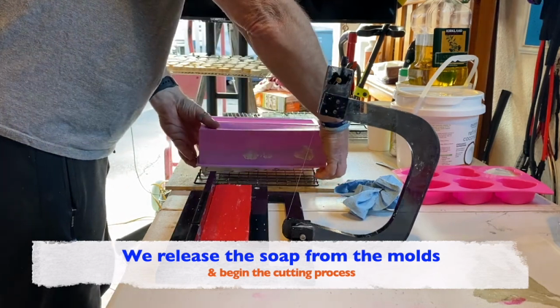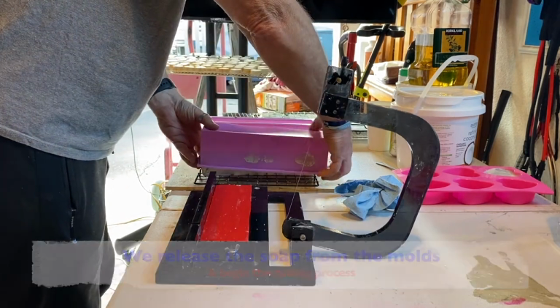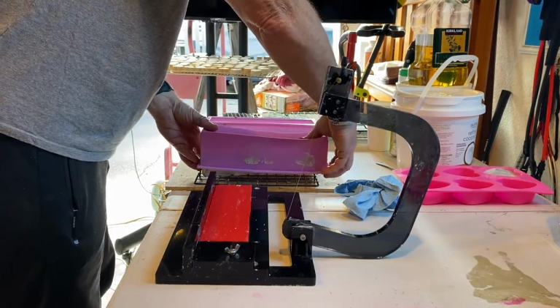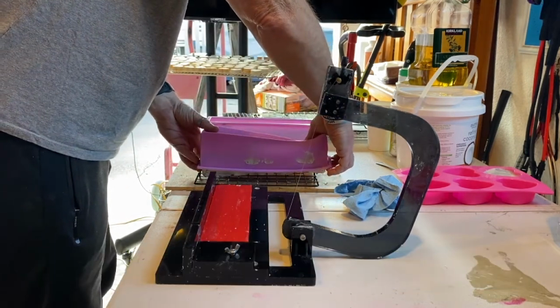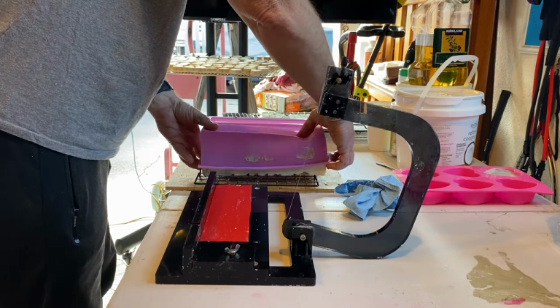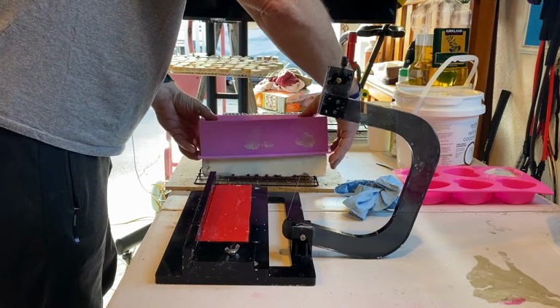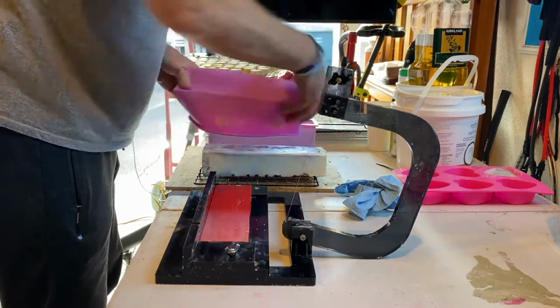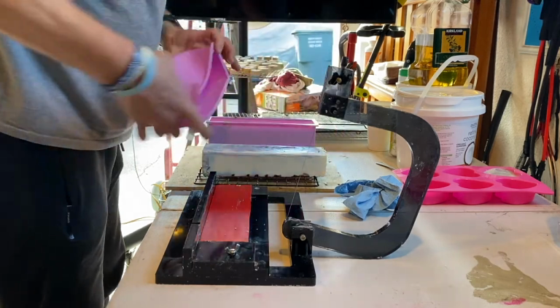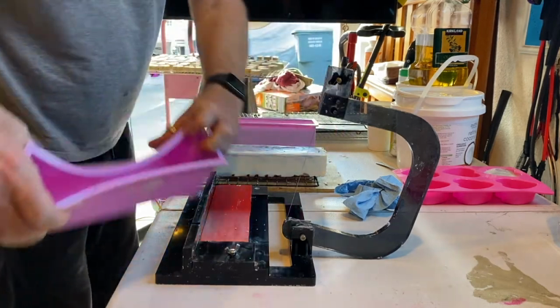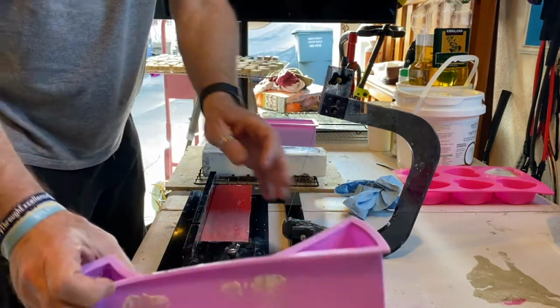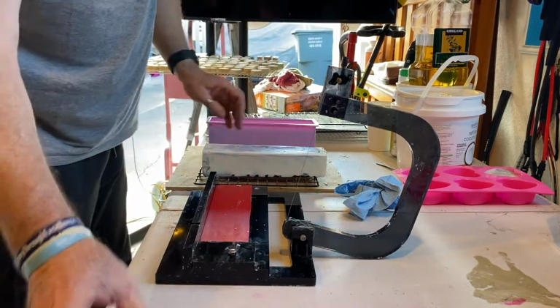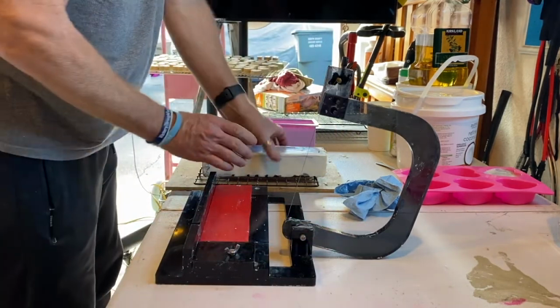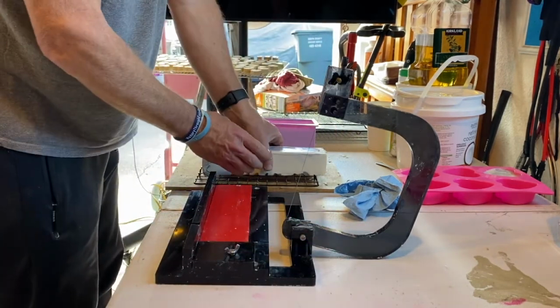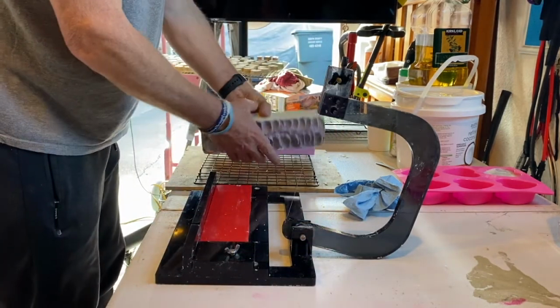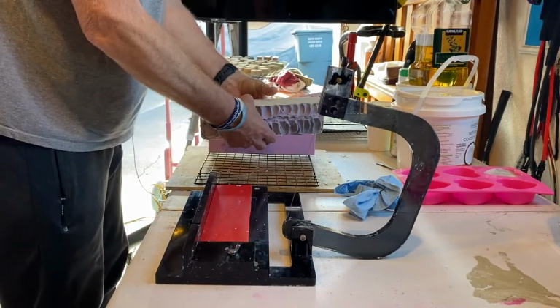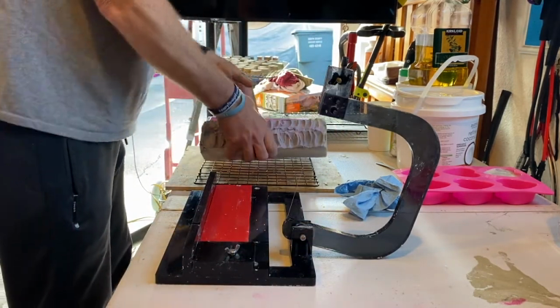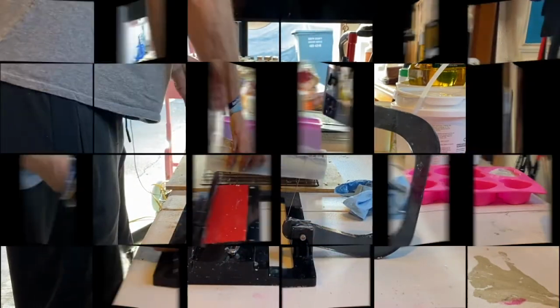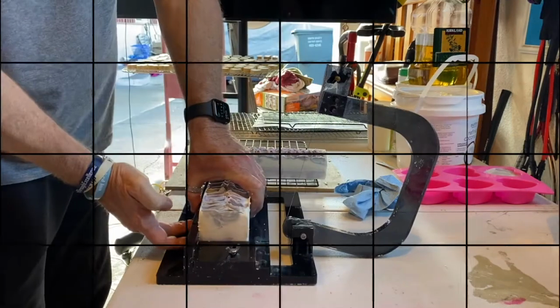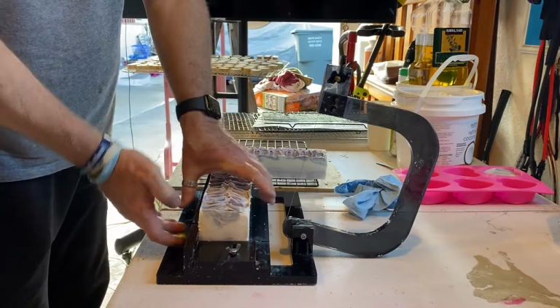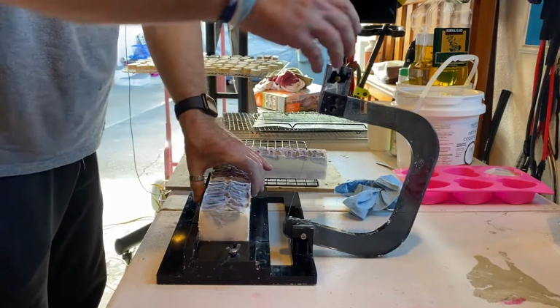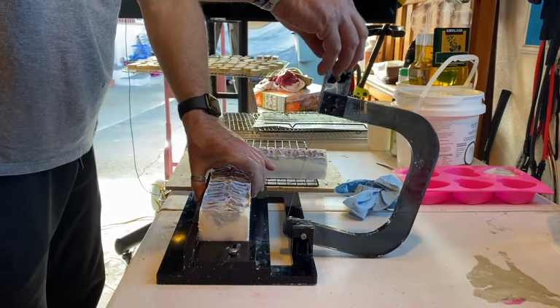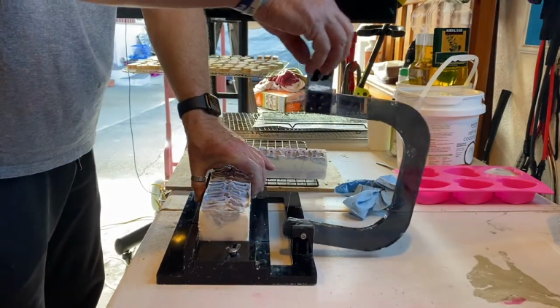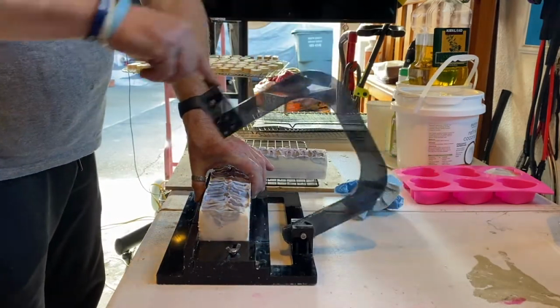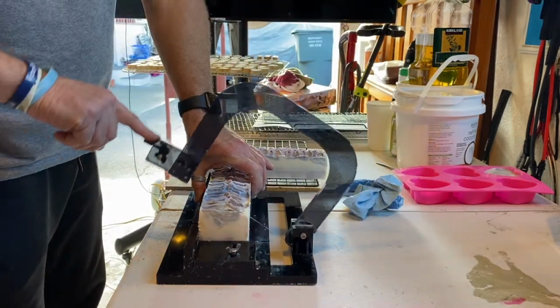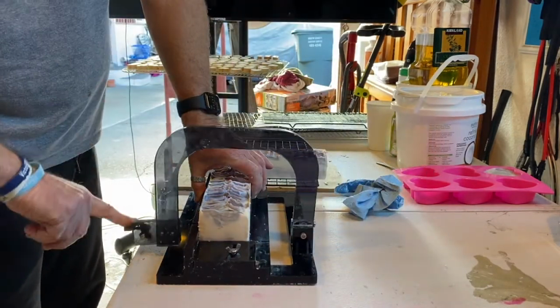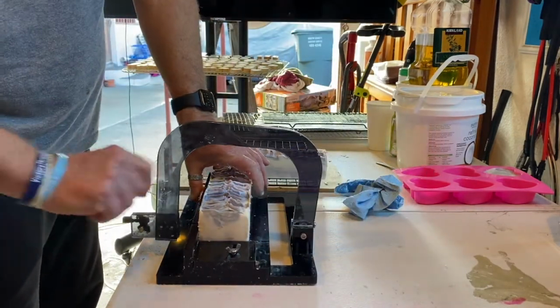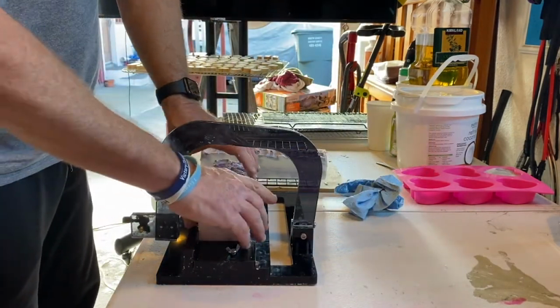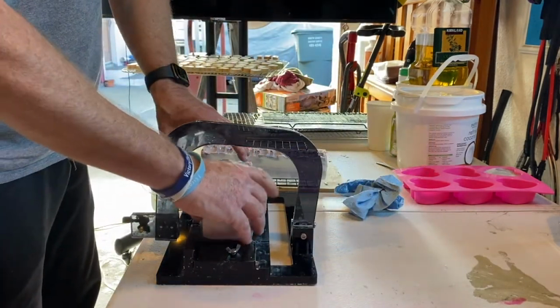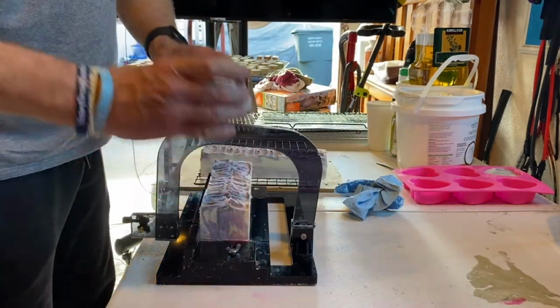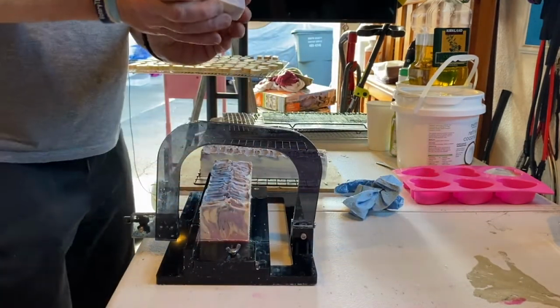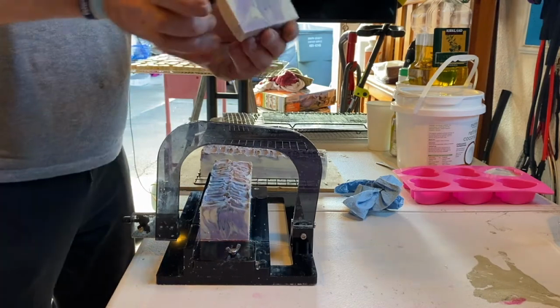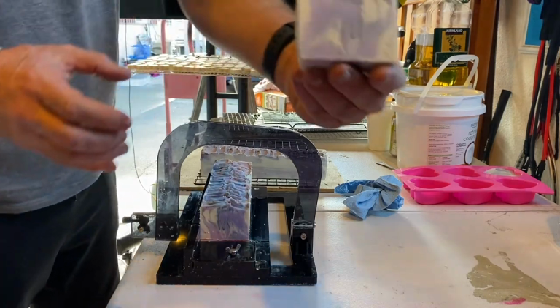It's now the next day and we're taking the soaps out of the molds to cut them. Once they're cut we'll take our soaps to the soap room where they will cure over the next four to six weeks.